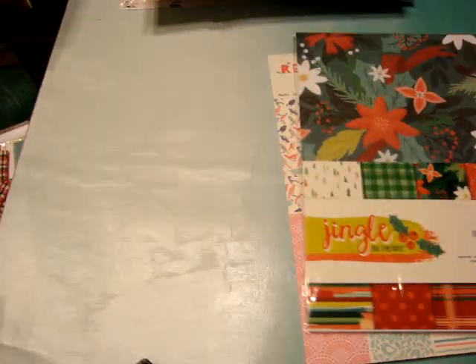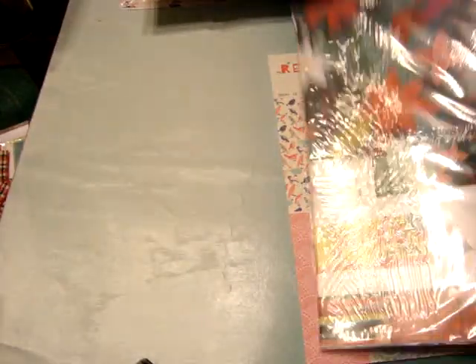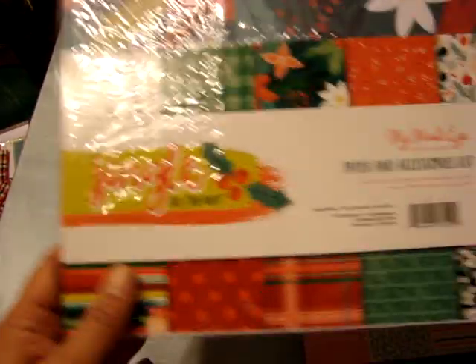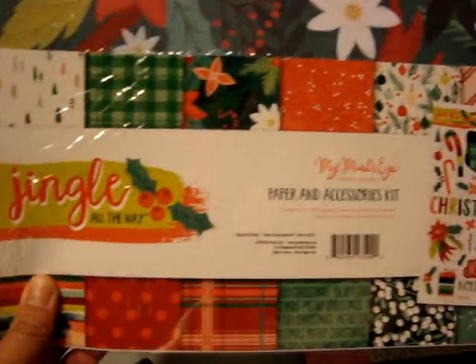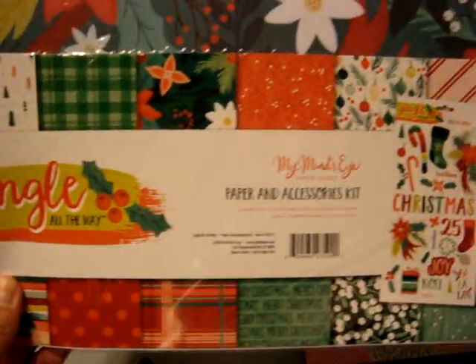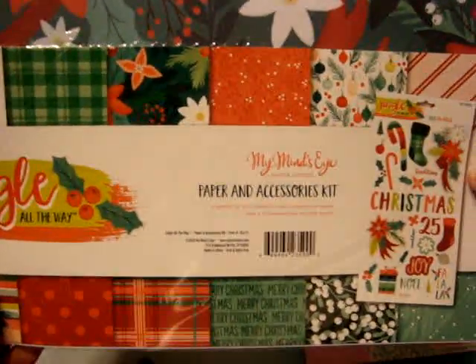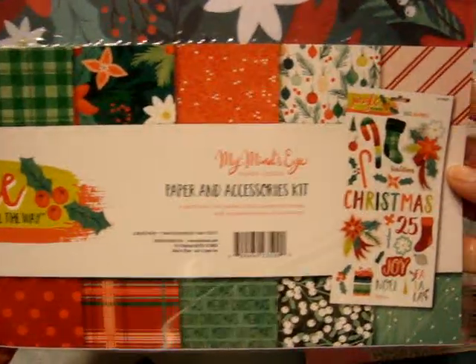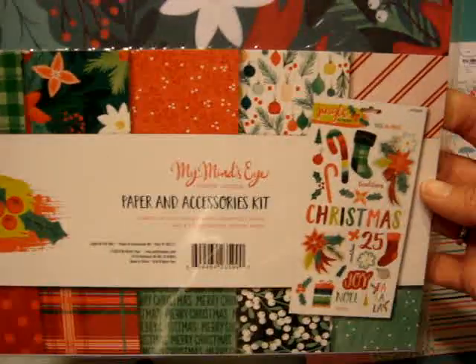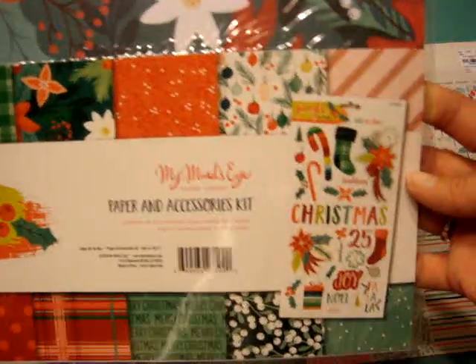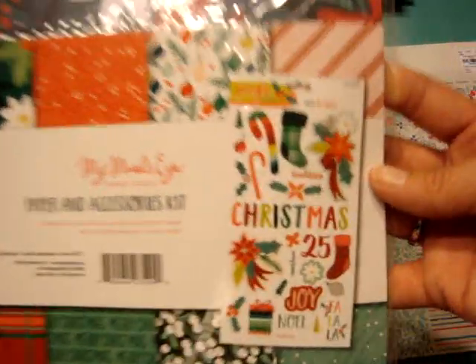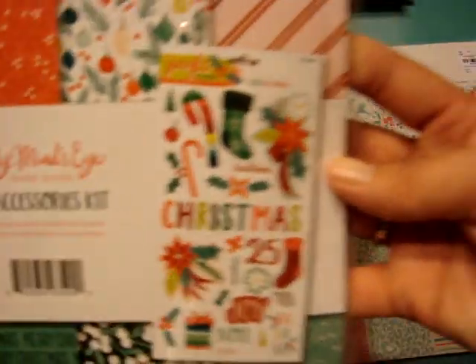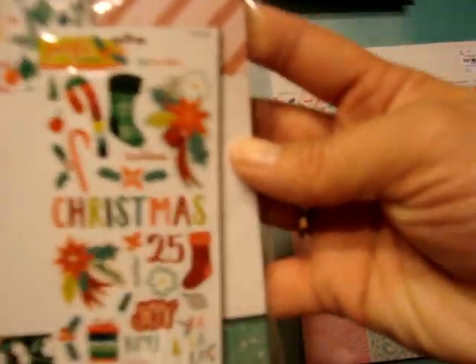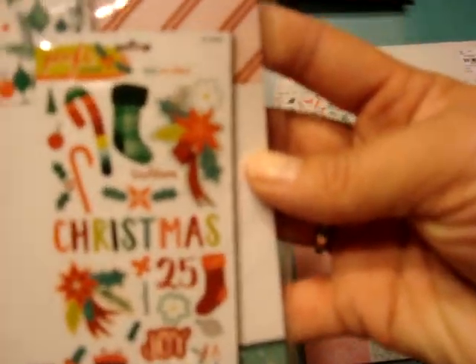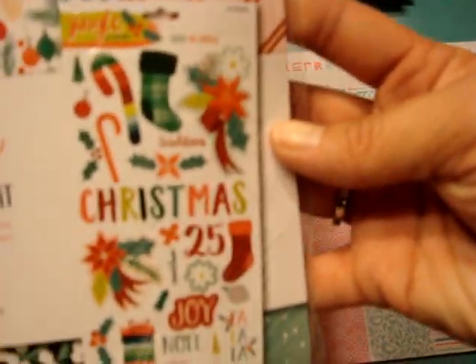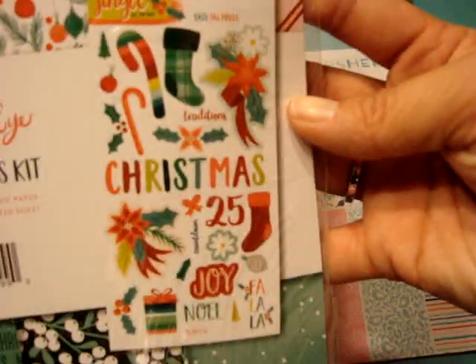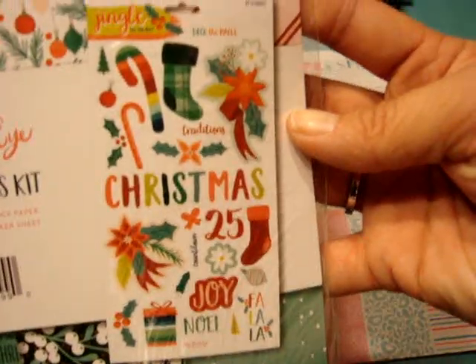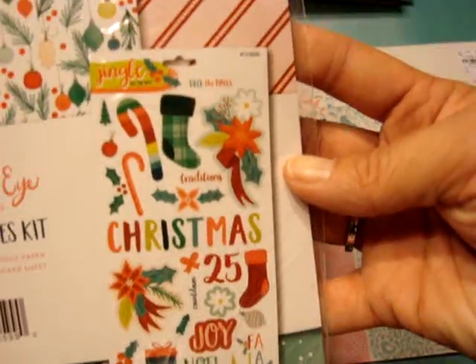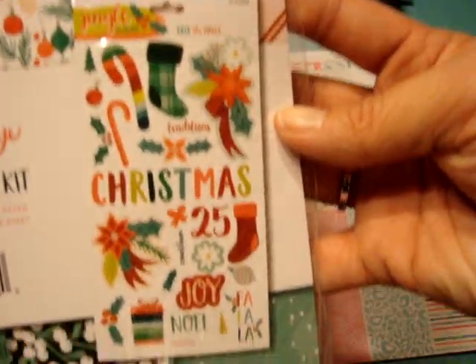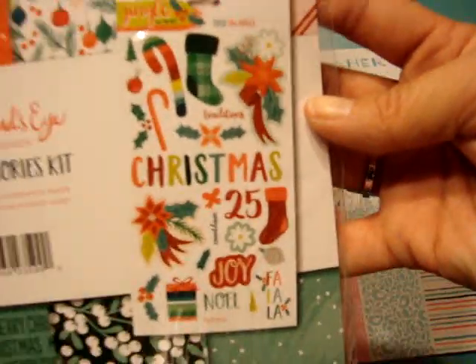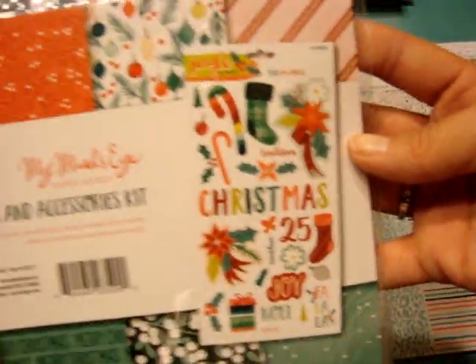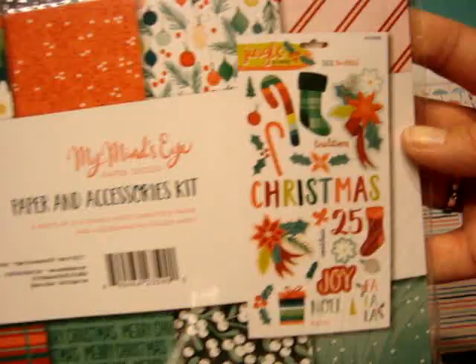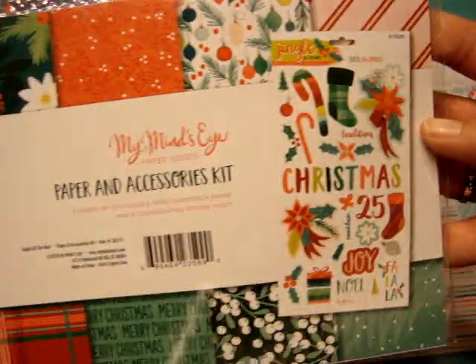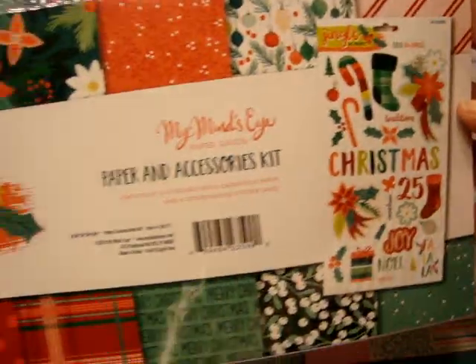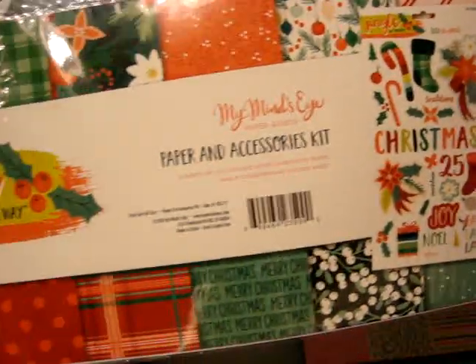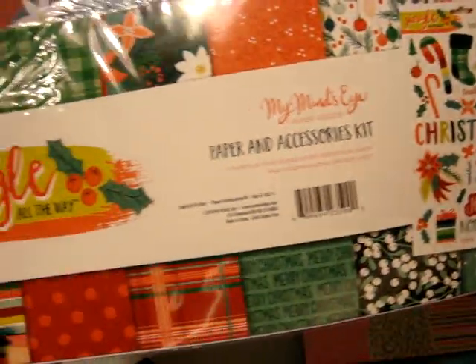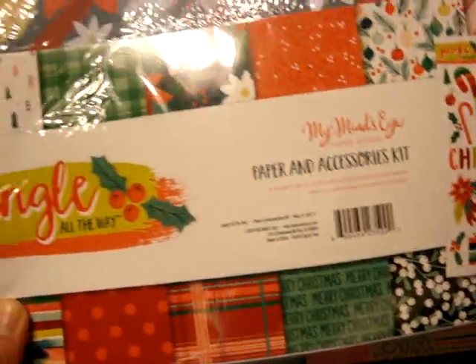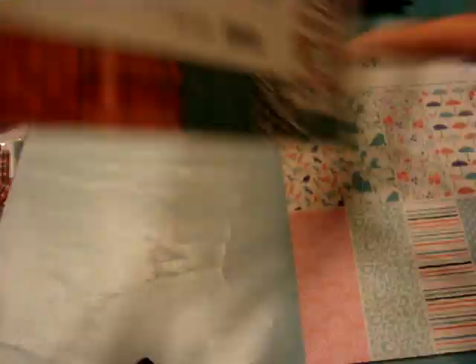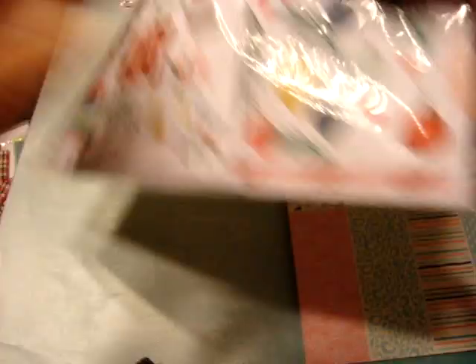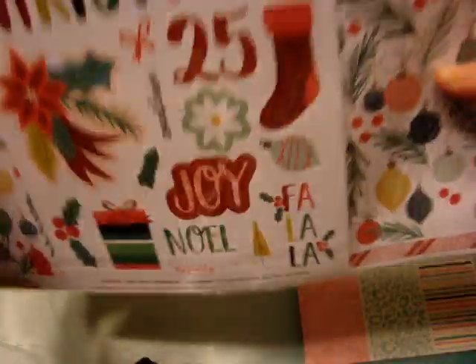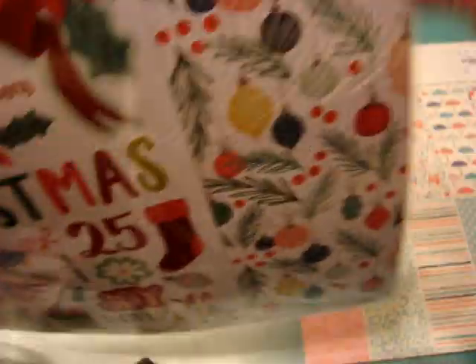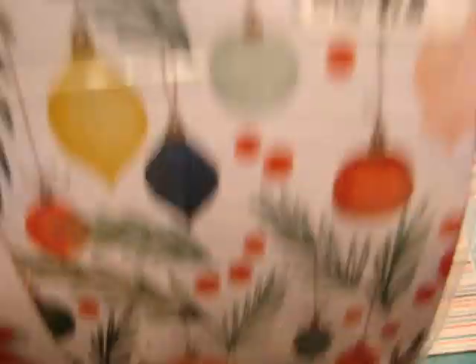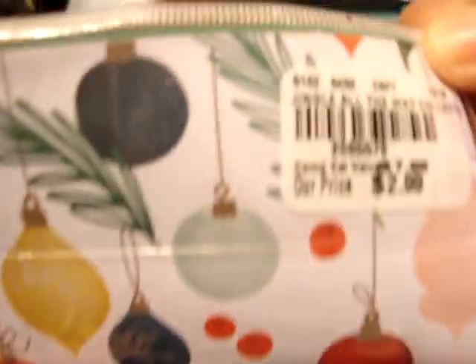I did pick up the Jingle All The Way by Mindy Minds Eye Paper and Accessories Kit, which comes with the stickers and the papers. This one was only $2.99.